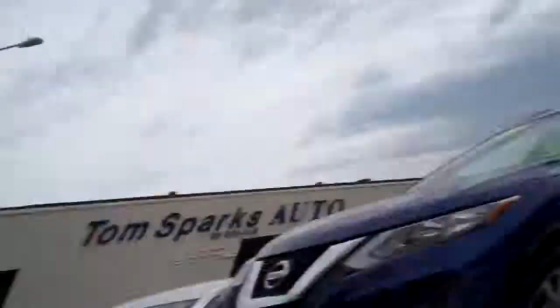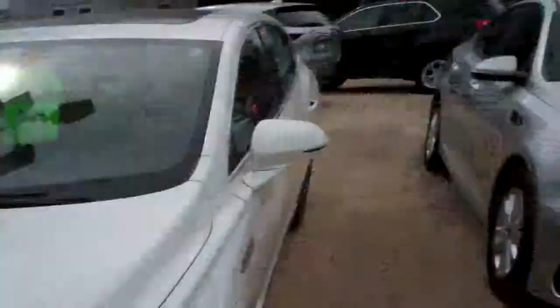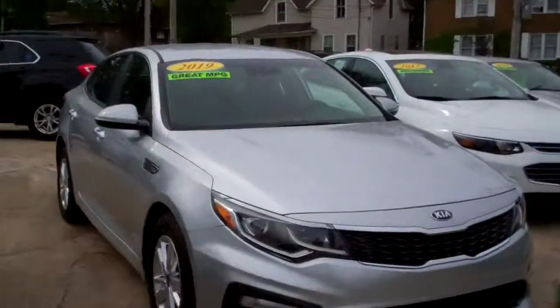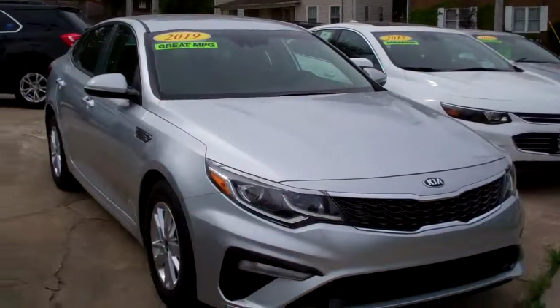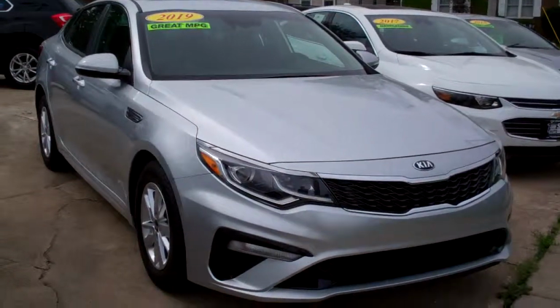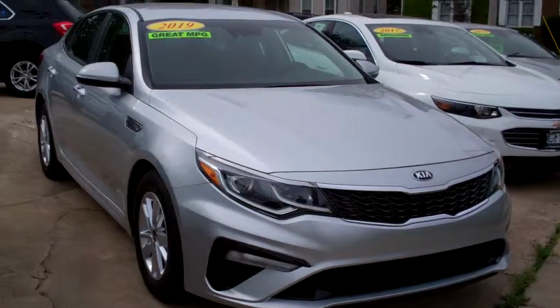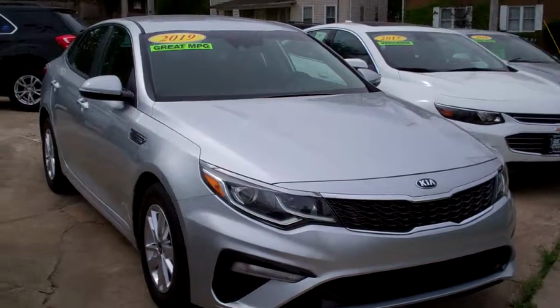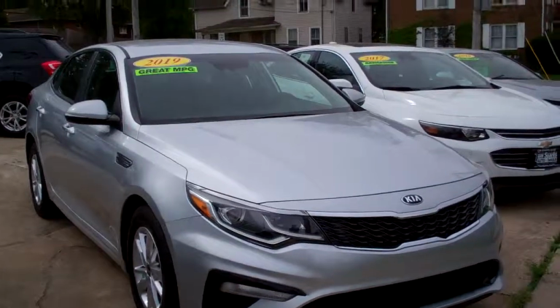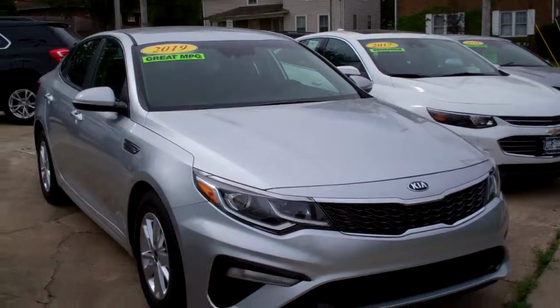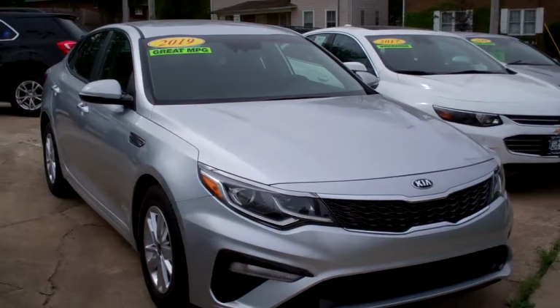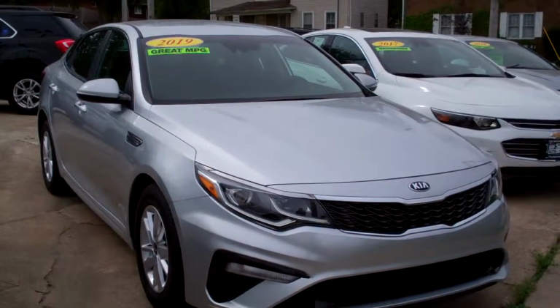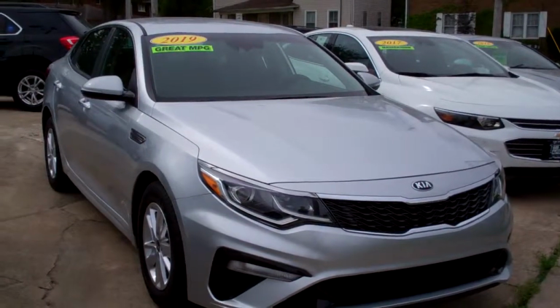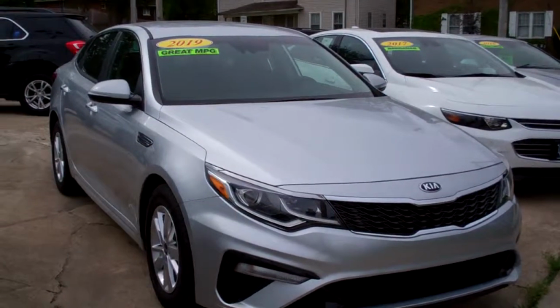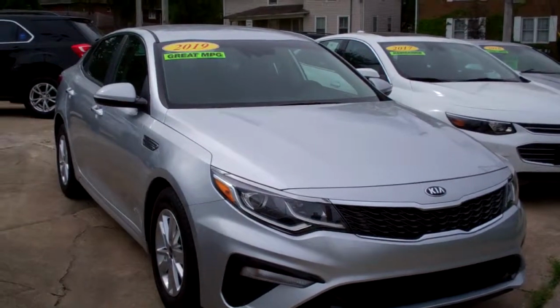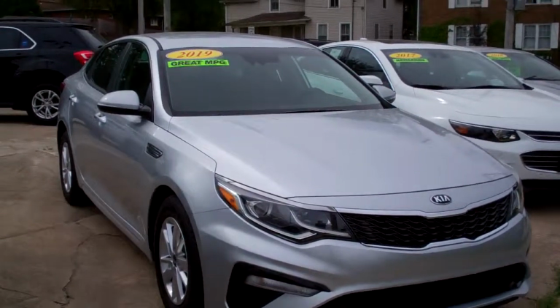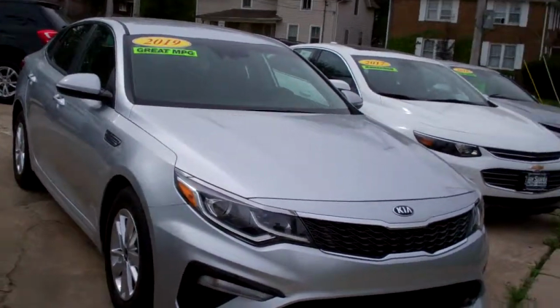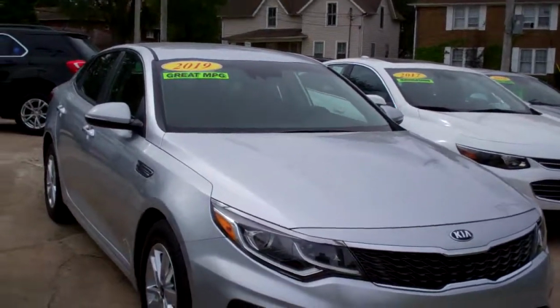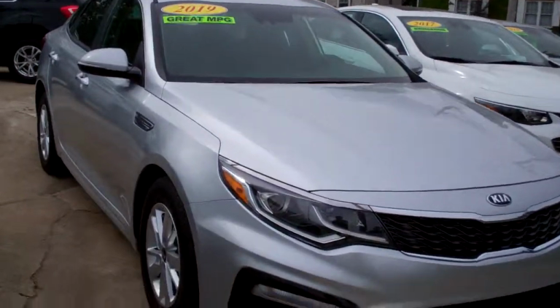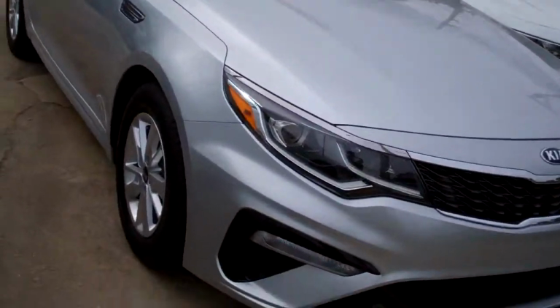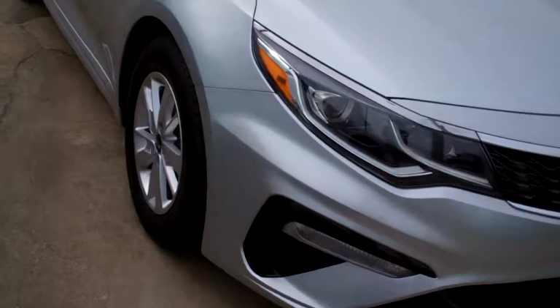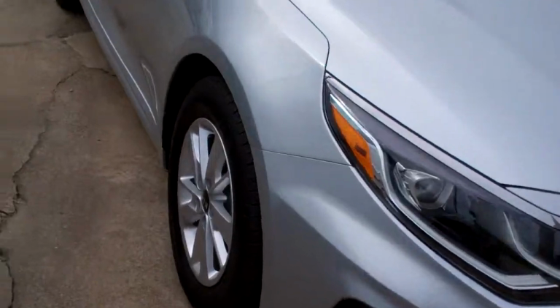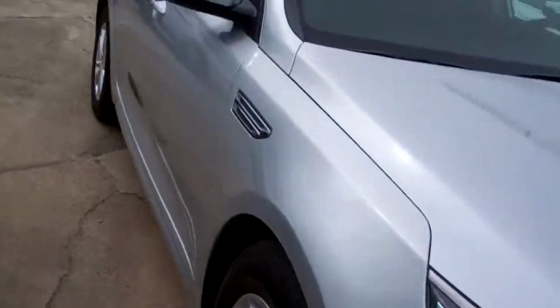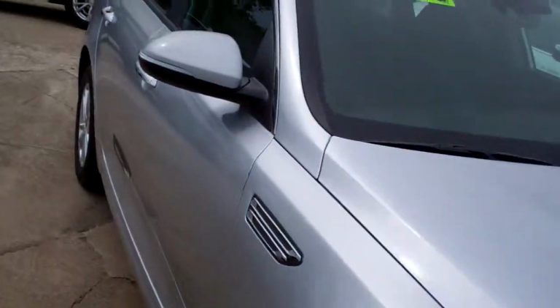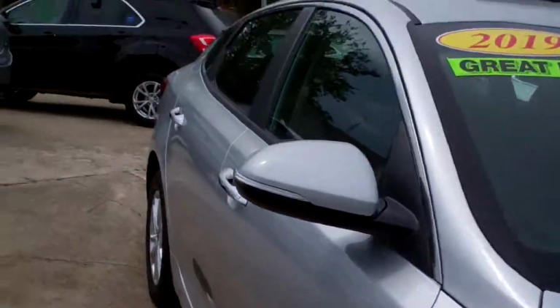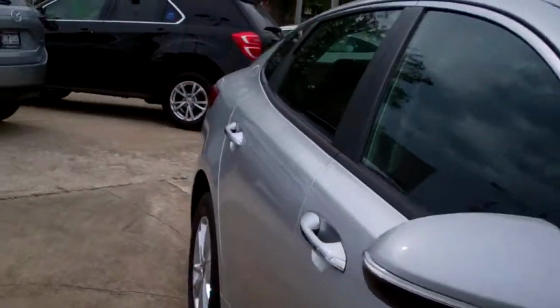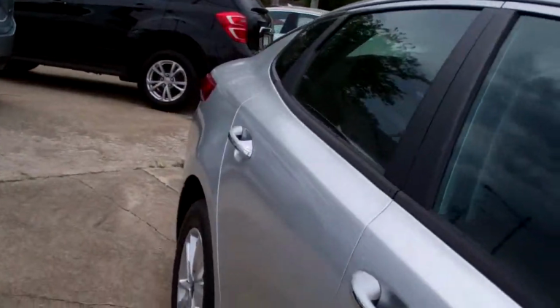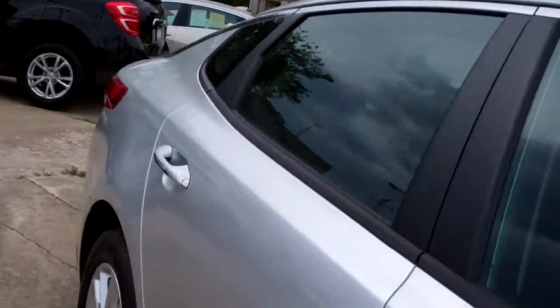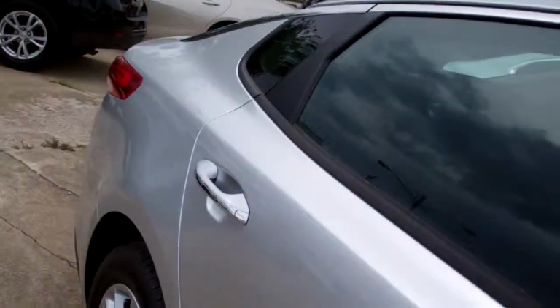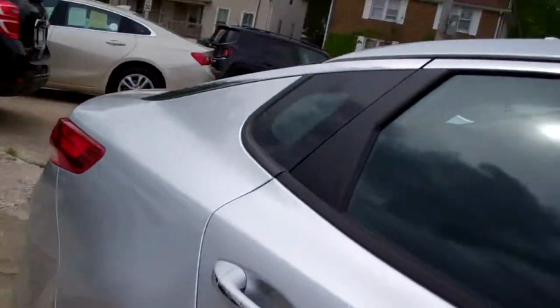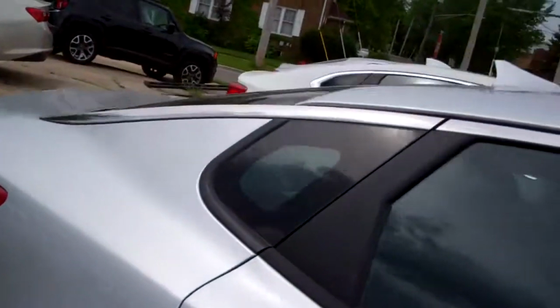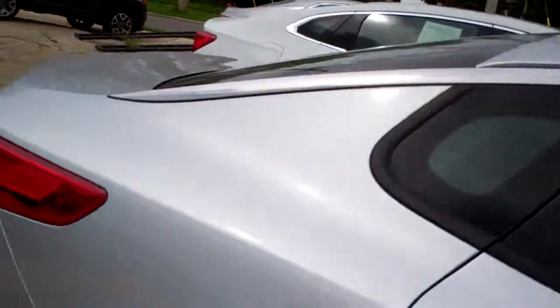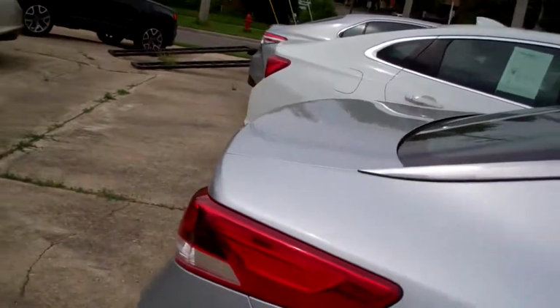Hey, check this out — 2019 Kia Optima, silver in color, nice alloy wheels, nice car, got some chrome accents around it.